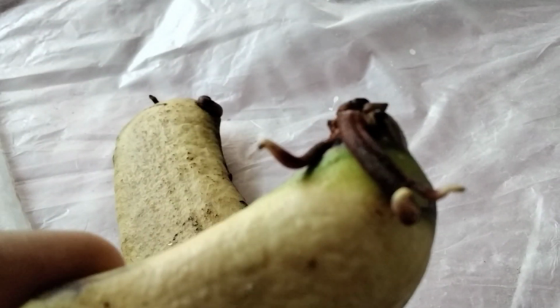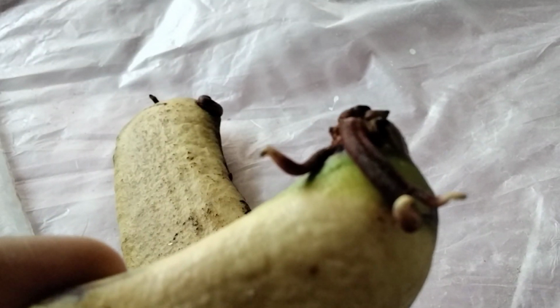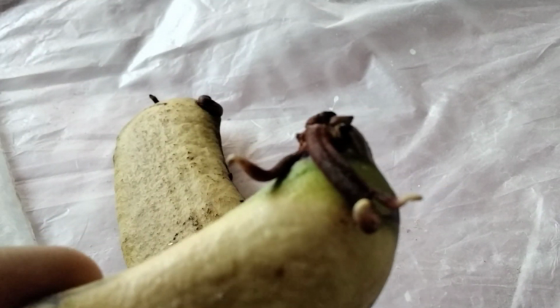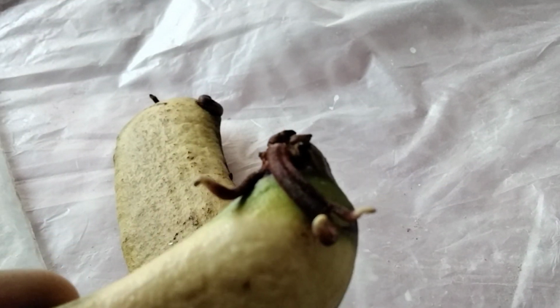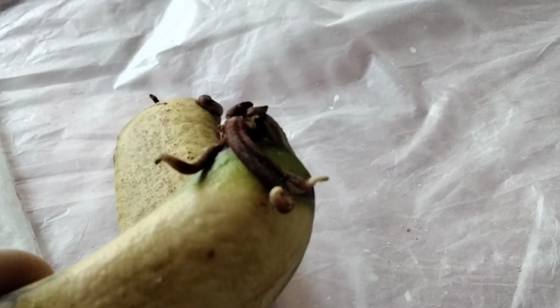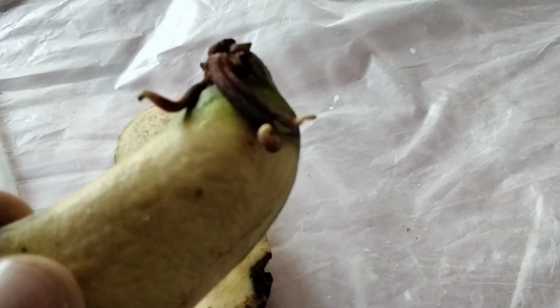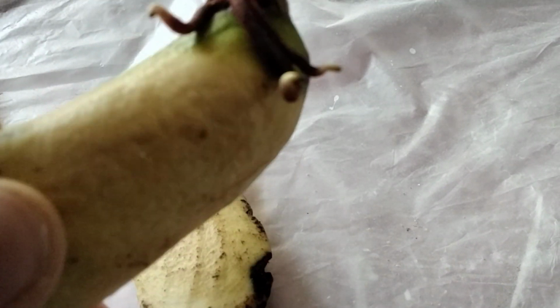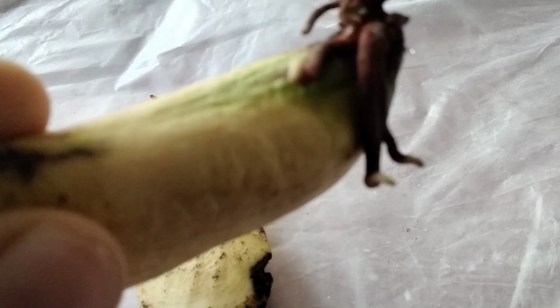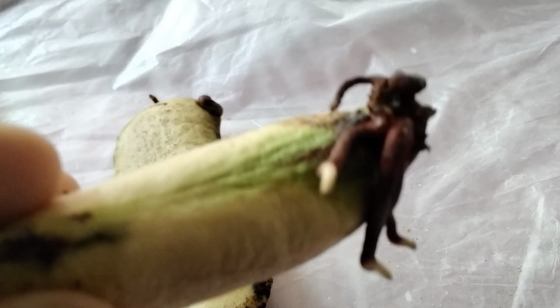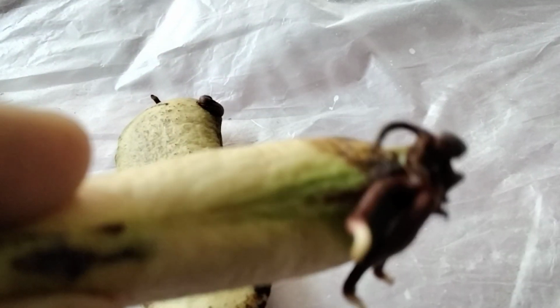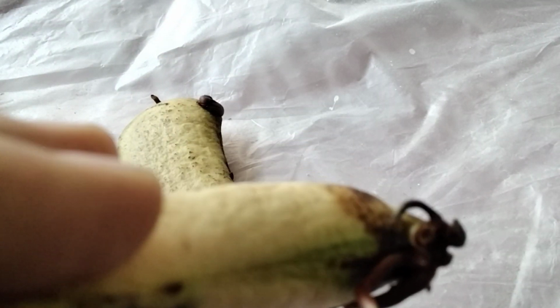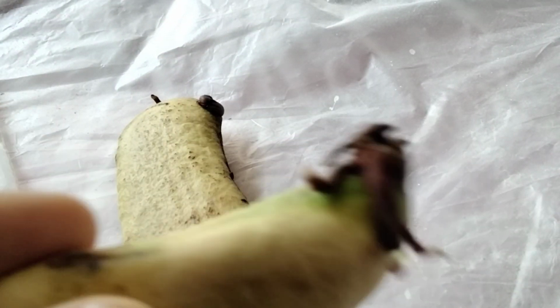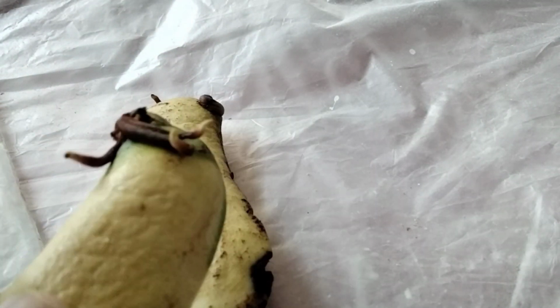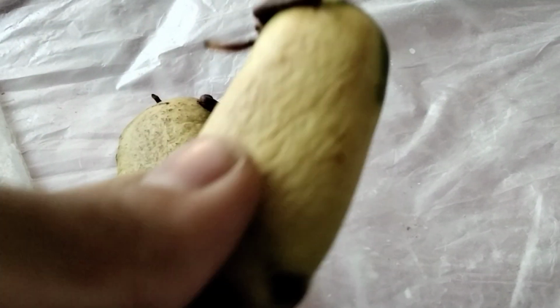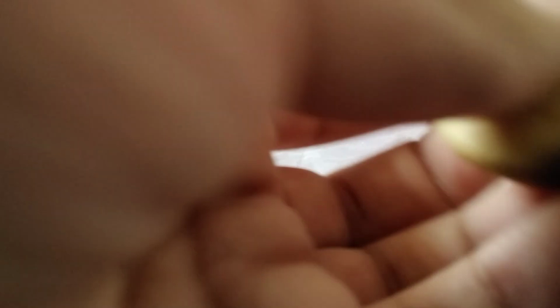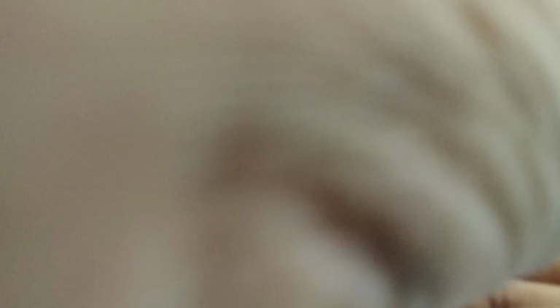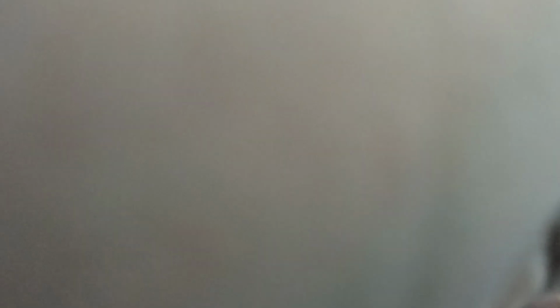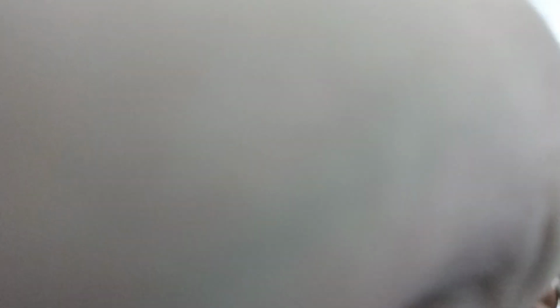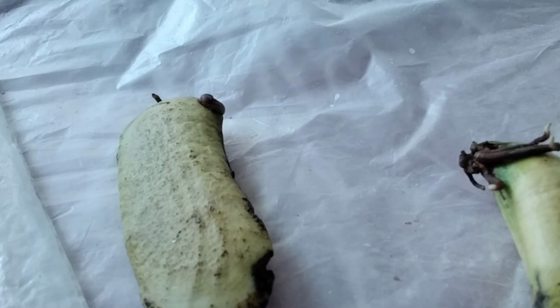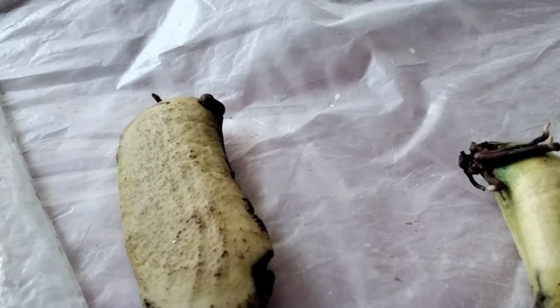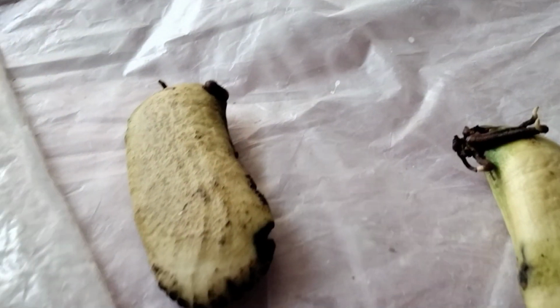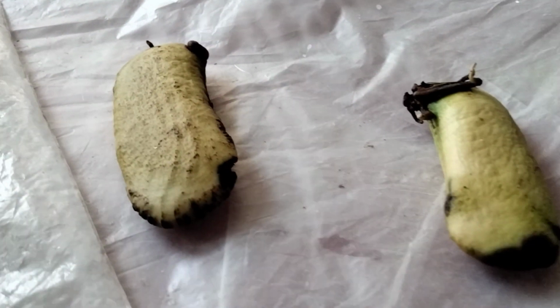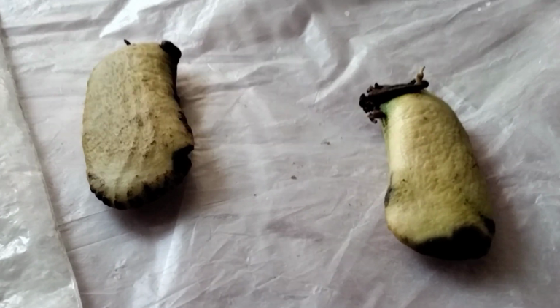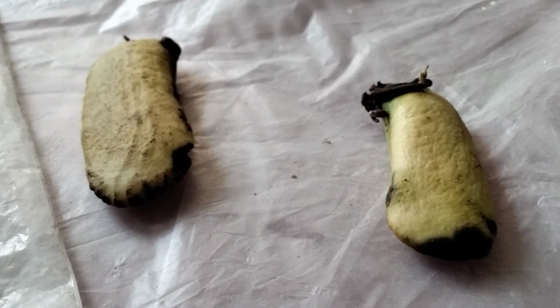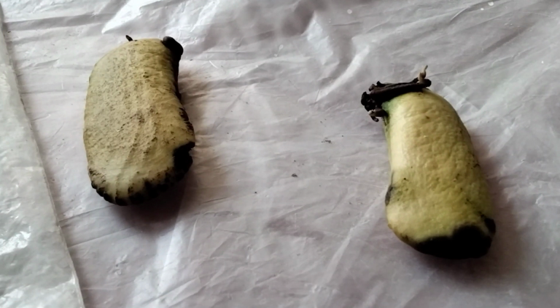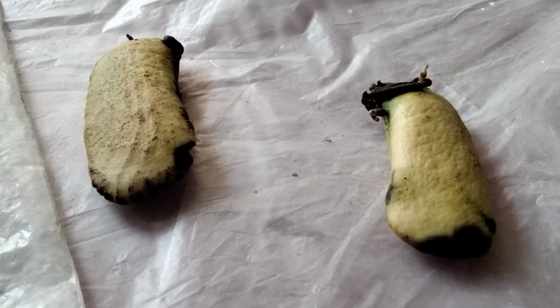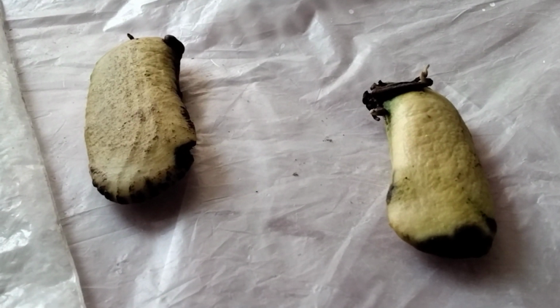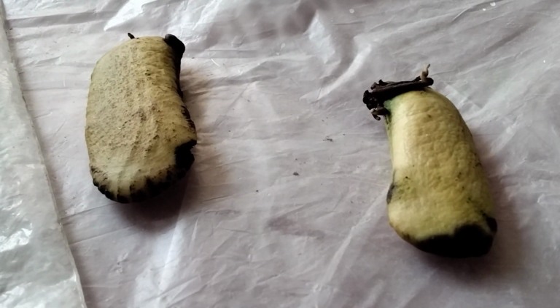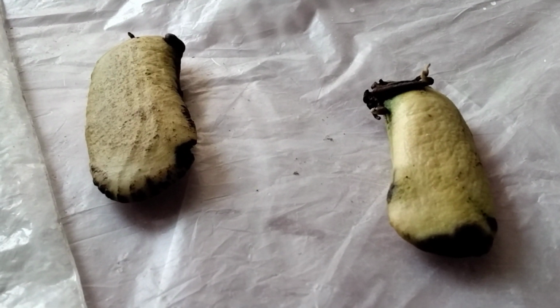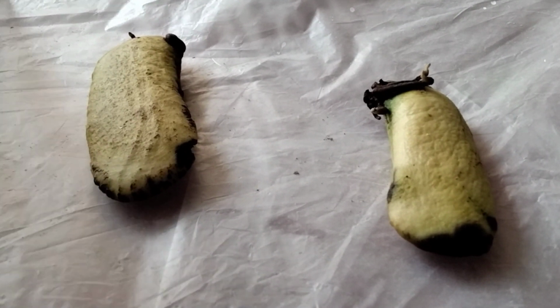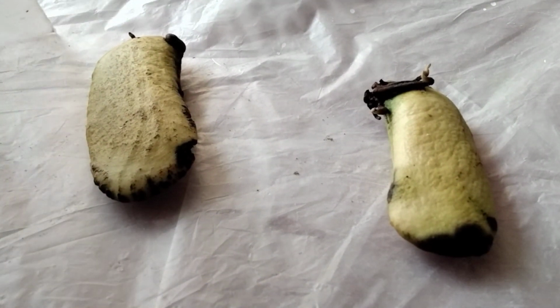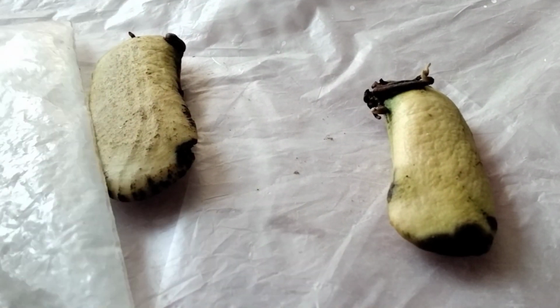I will plant them after 4–5 days. You have to keep them about 1–2 weeks in this packet only.